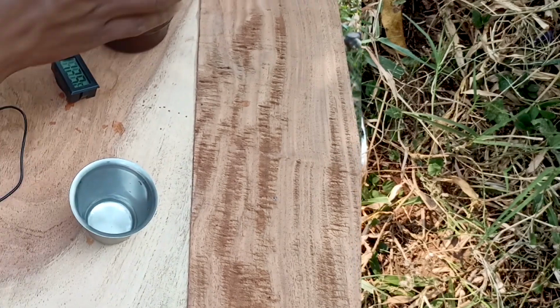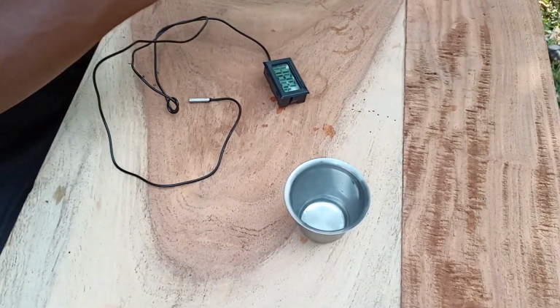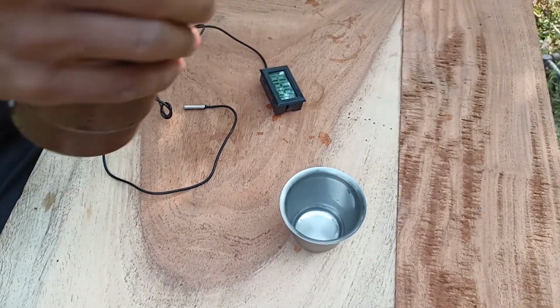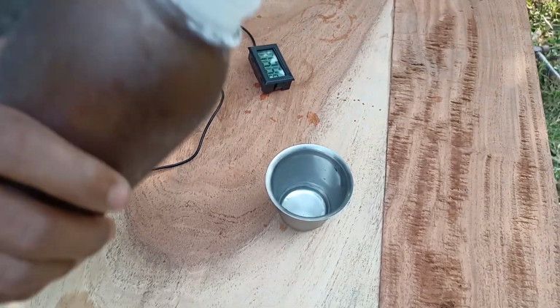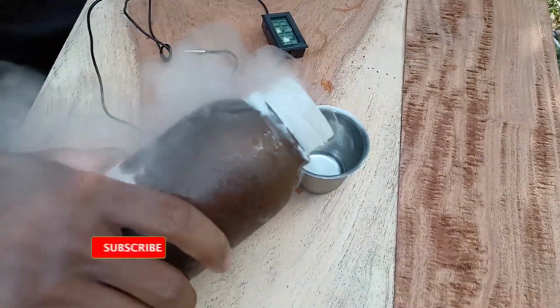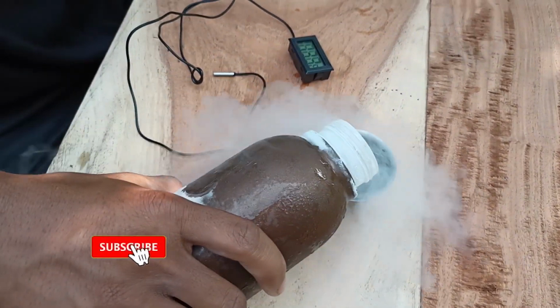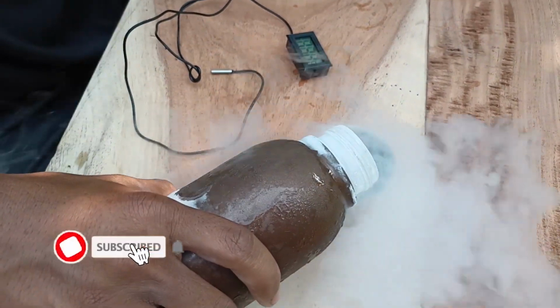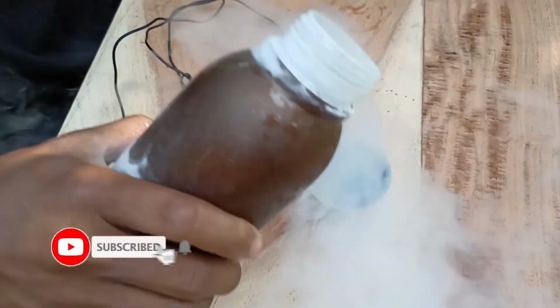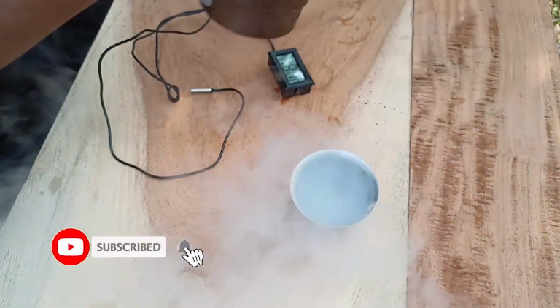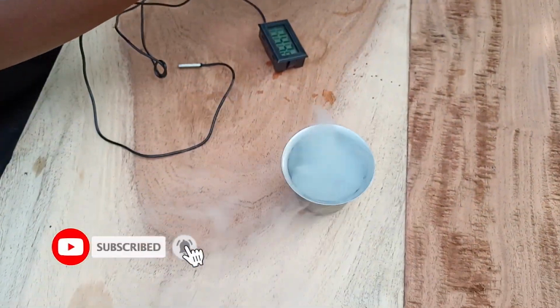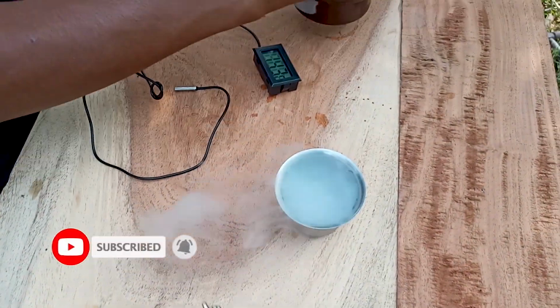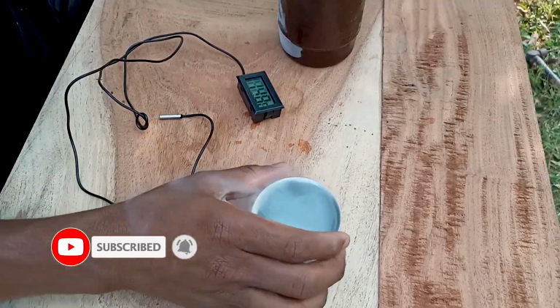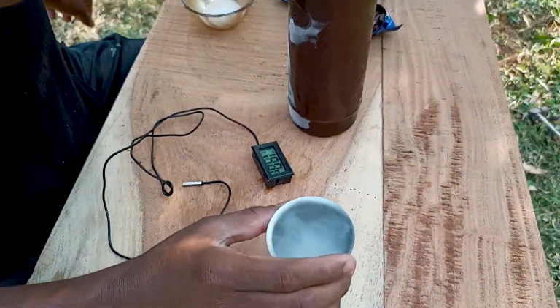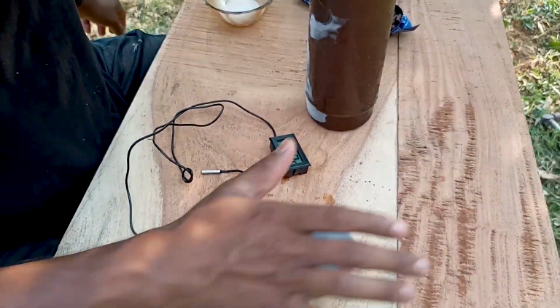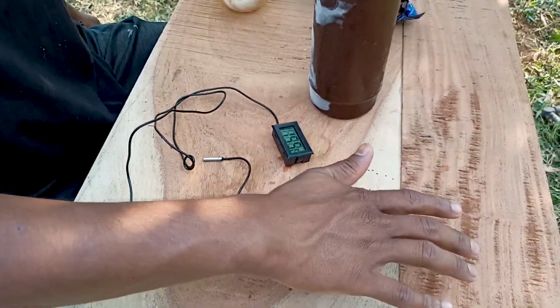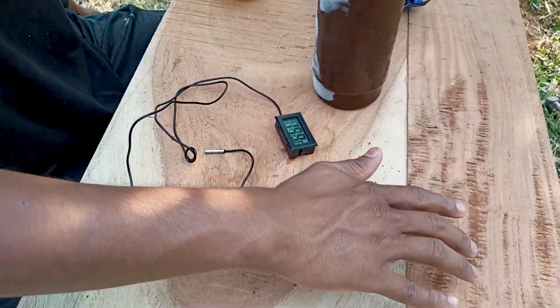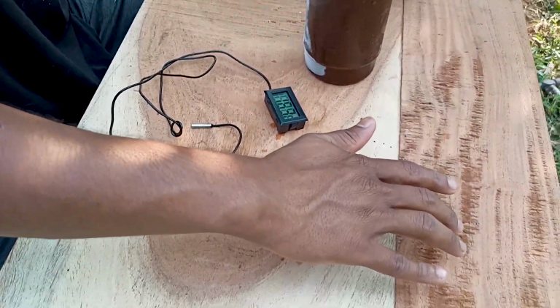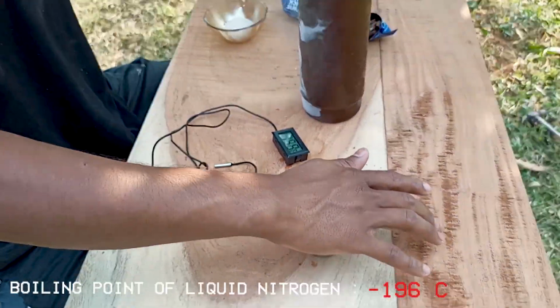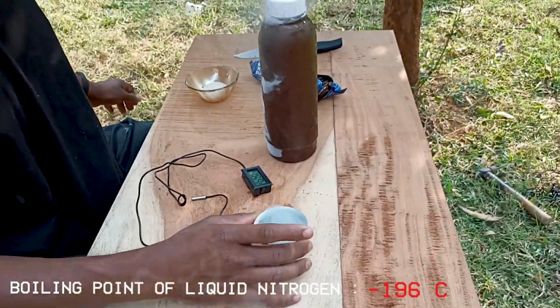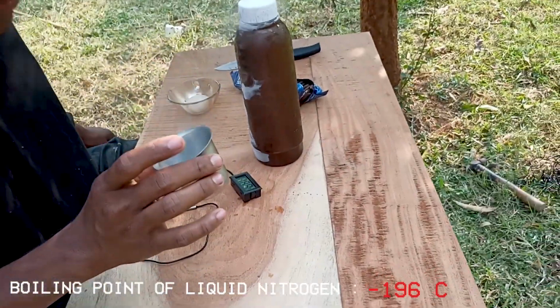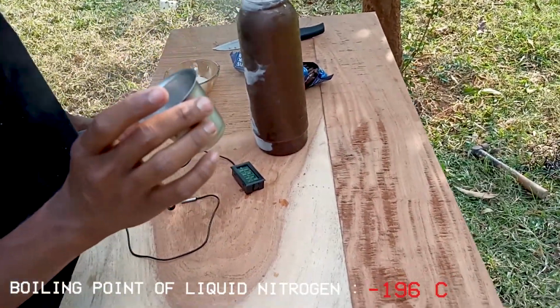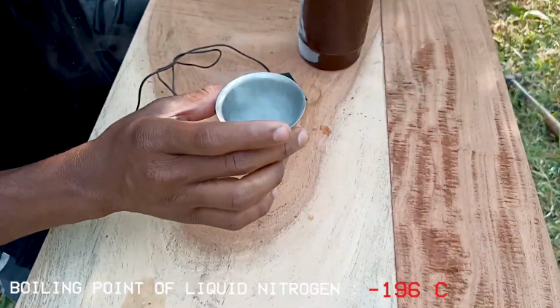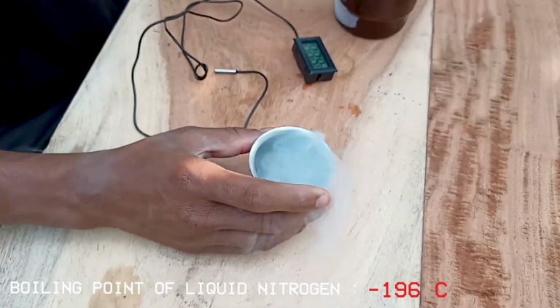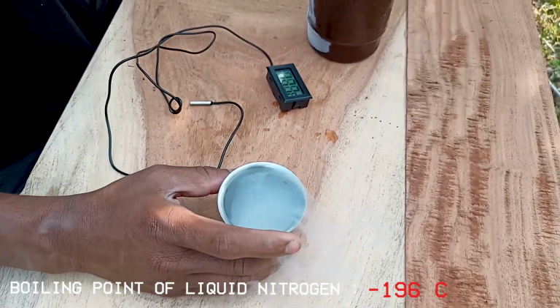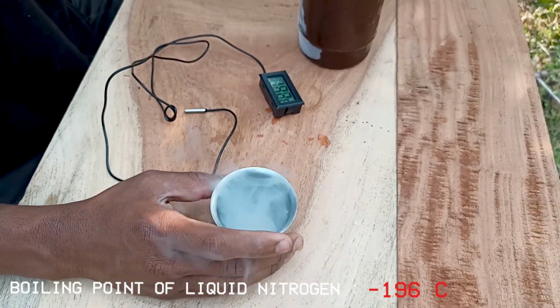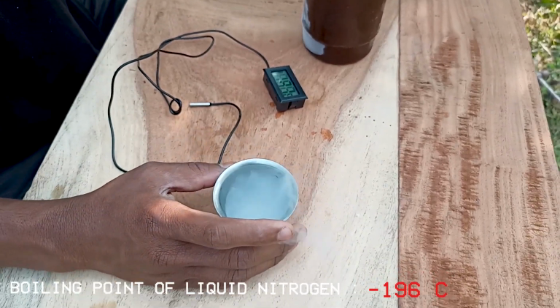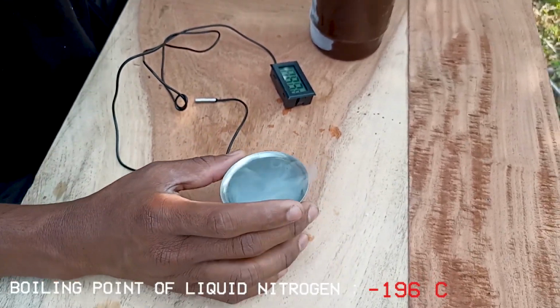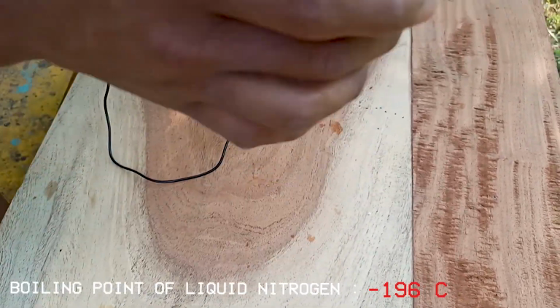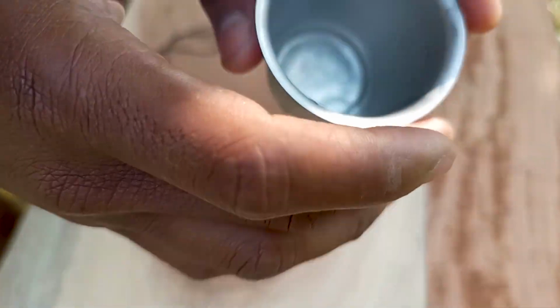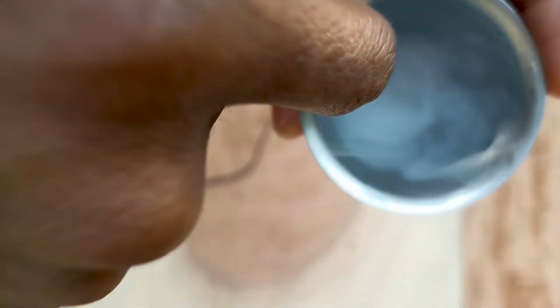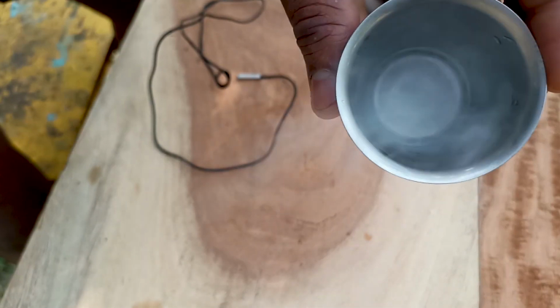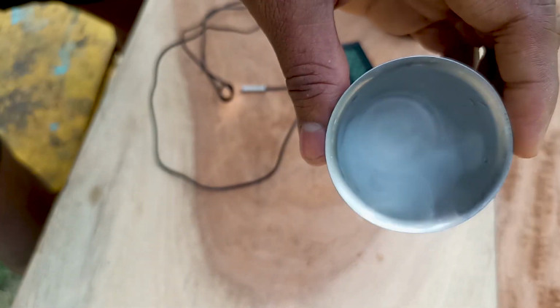Let's freeze some water instantly — instant ice! The water is at room temperature, that is around 28 degrees Celsius, and the liquid nitrogen is at minus 196 degrees Celsius, which is the boiling point of liquid nitrogen. Small ice chunks form immediately.